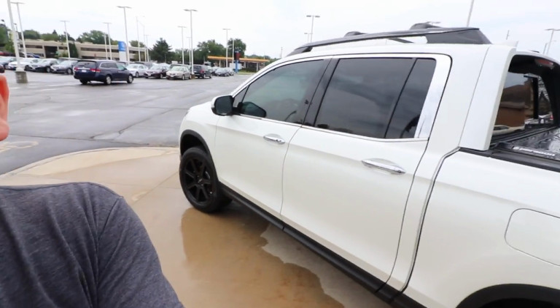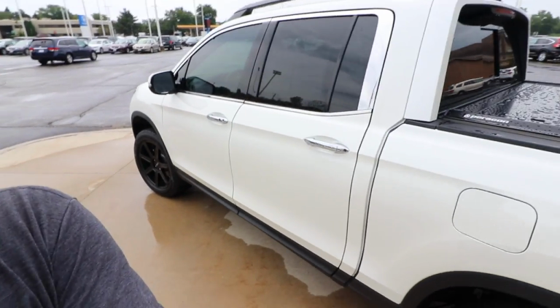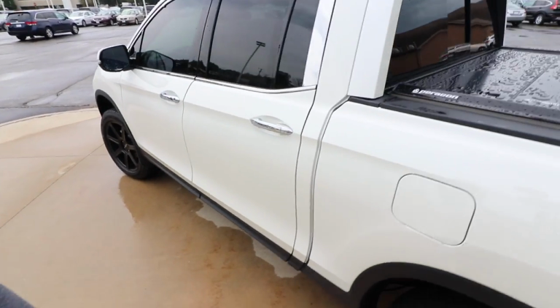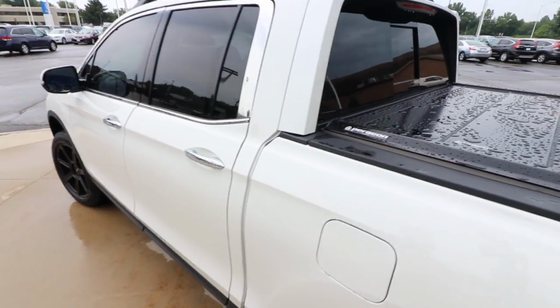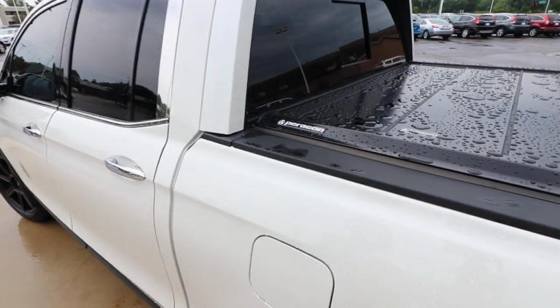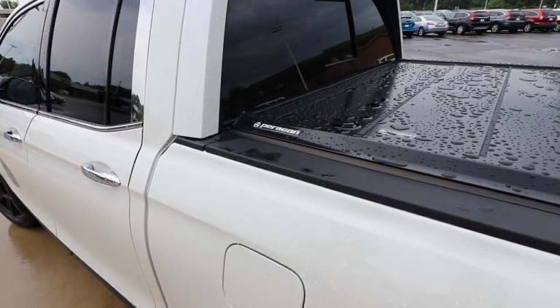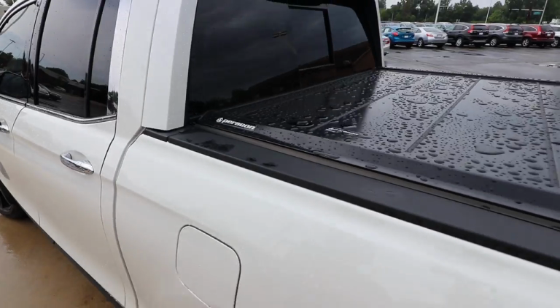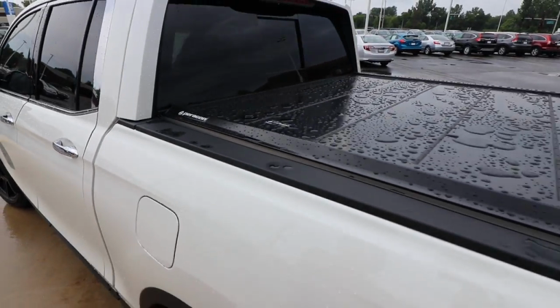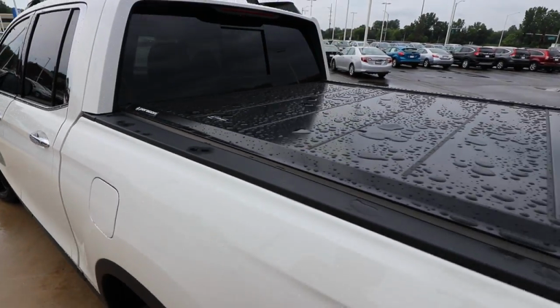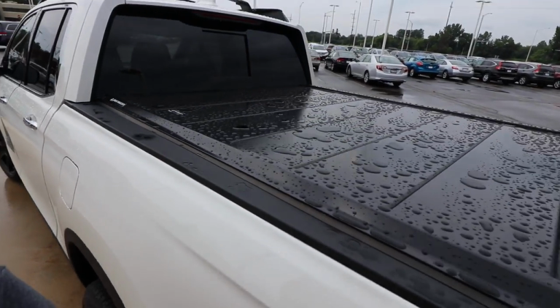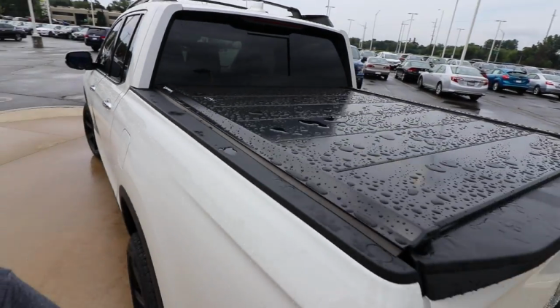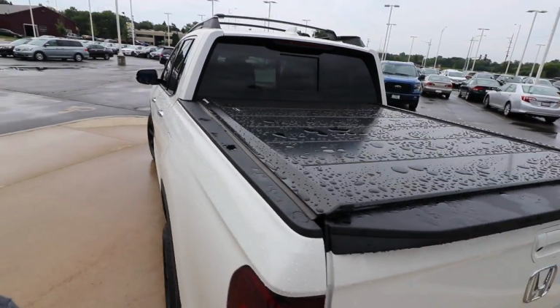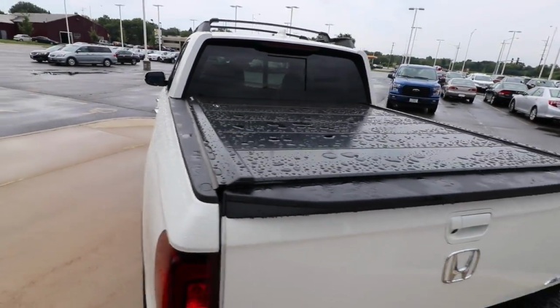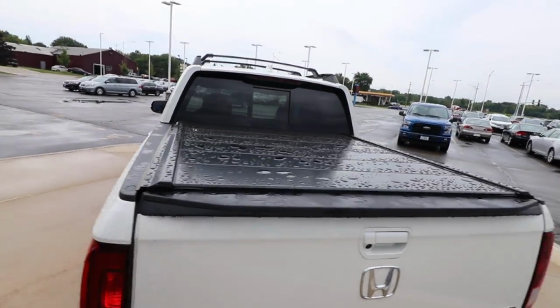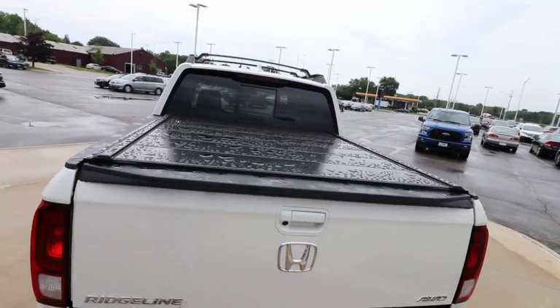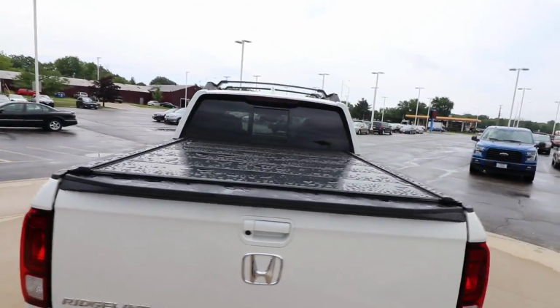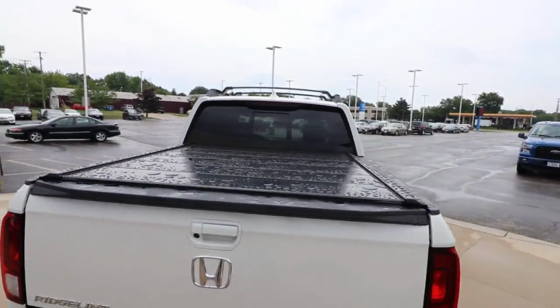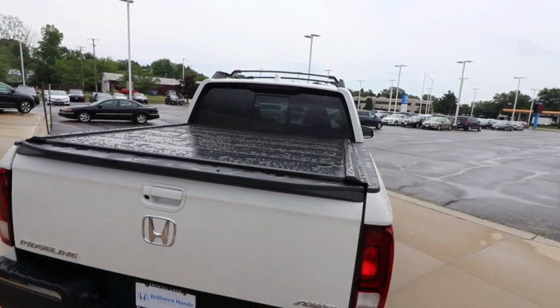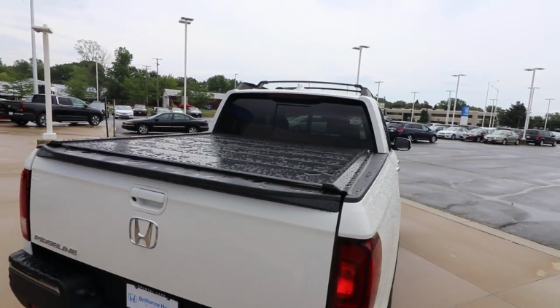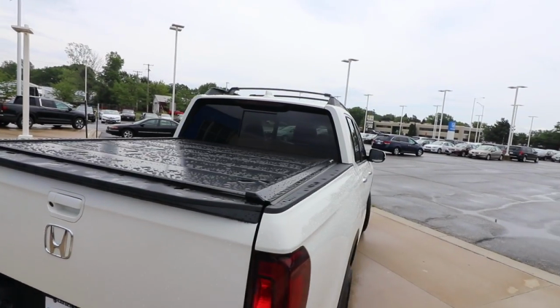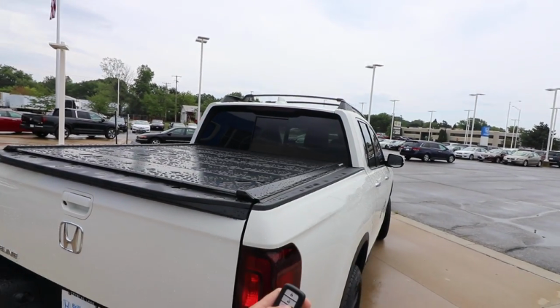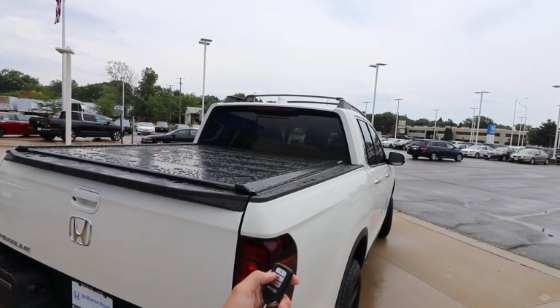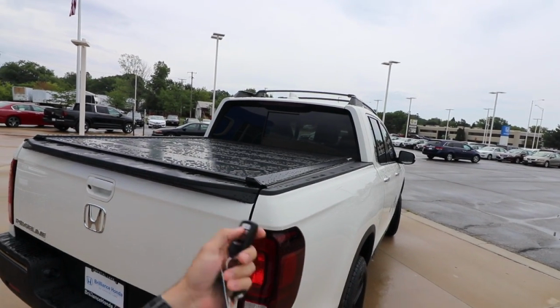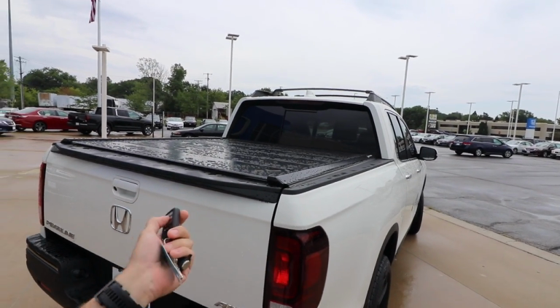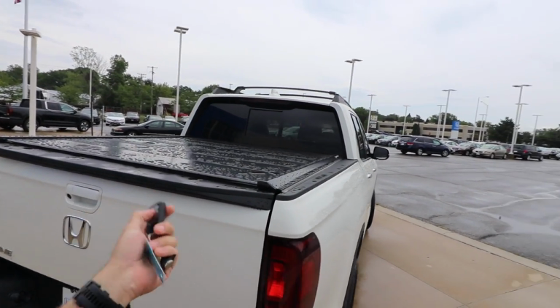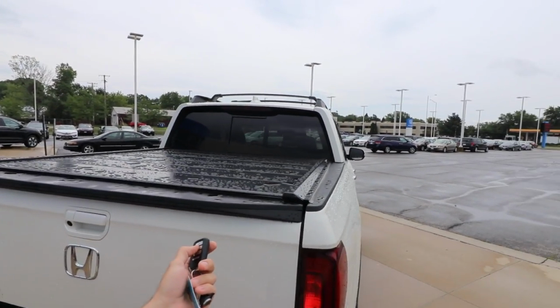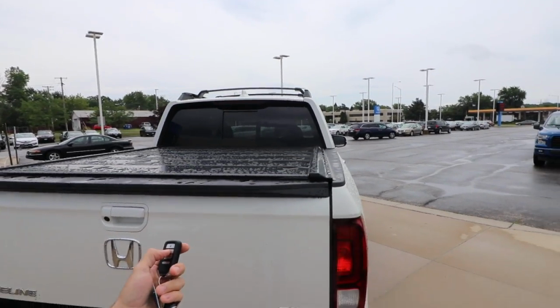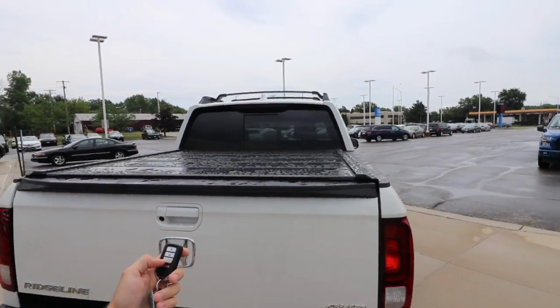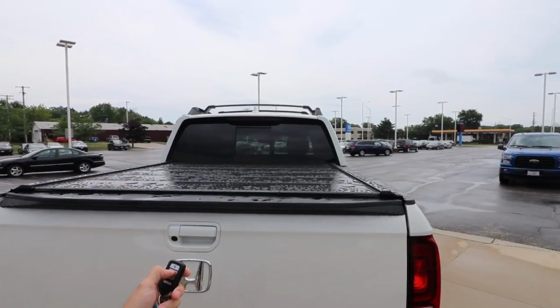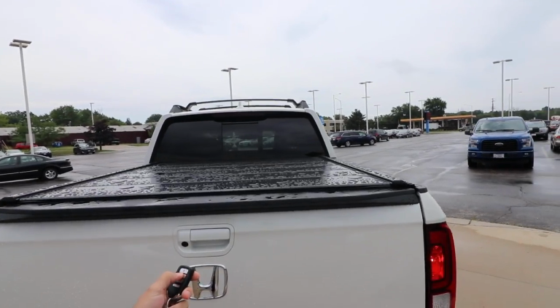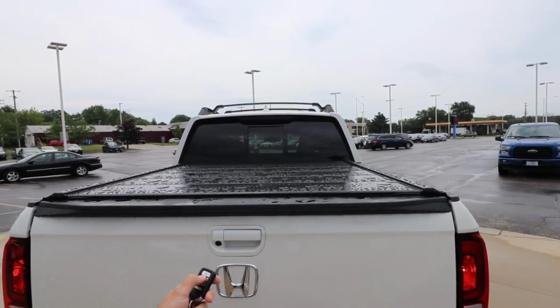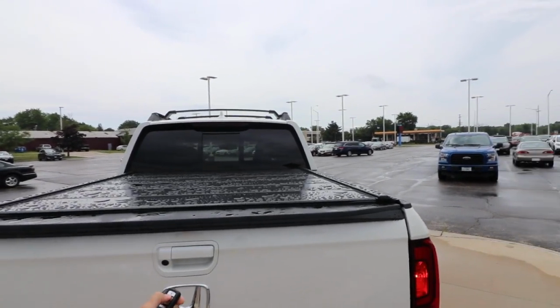But what we're talking about today is the Paragon cover. You can see that's the Paragon cover we put on this truck. As you can see it rained, so I'm gonna pop the tailgate and see if we have any moisture in there. These things are just weatherproof — they're not waterproof — just so you know.